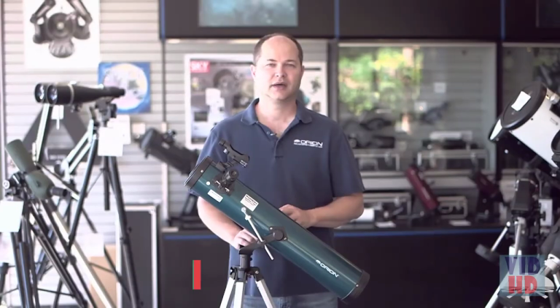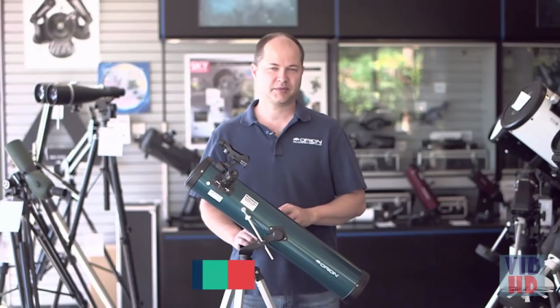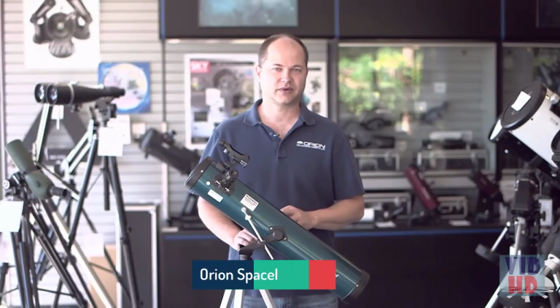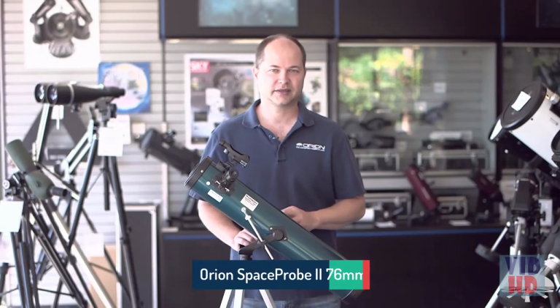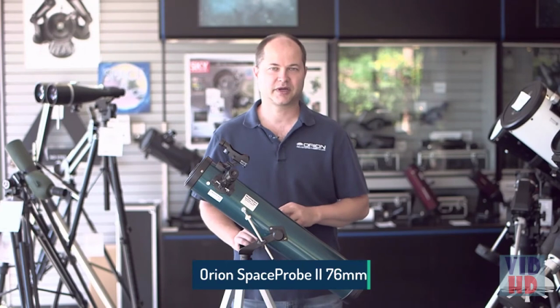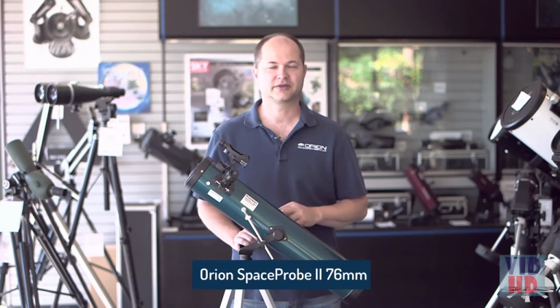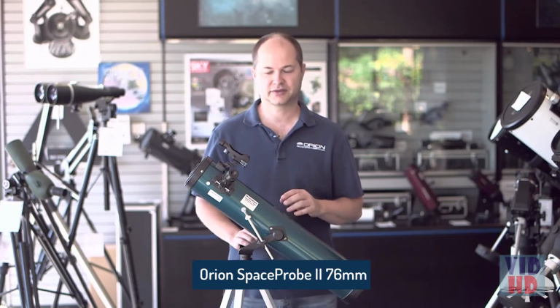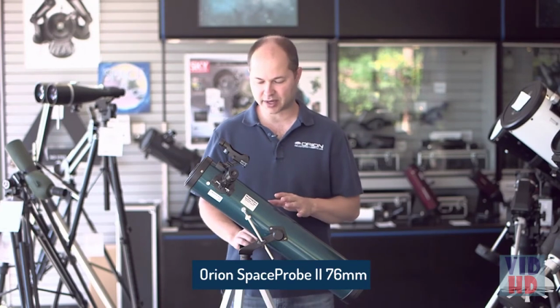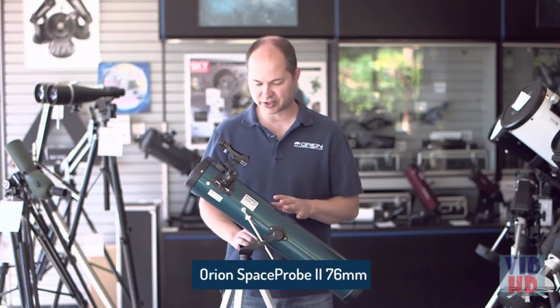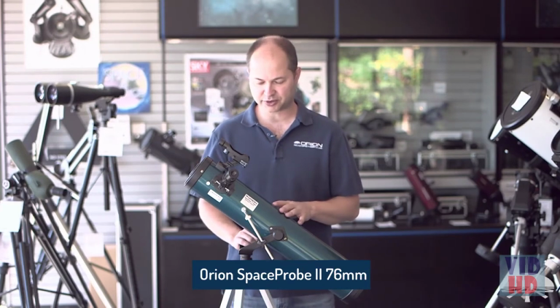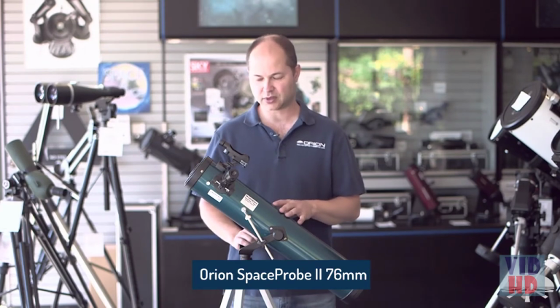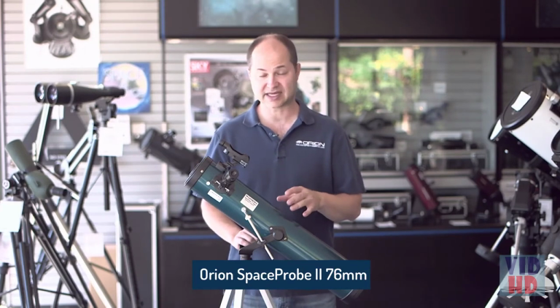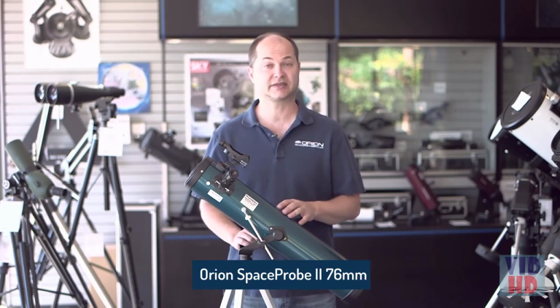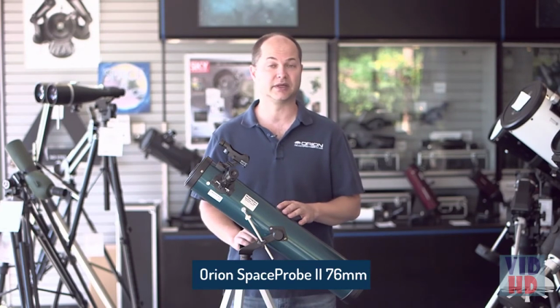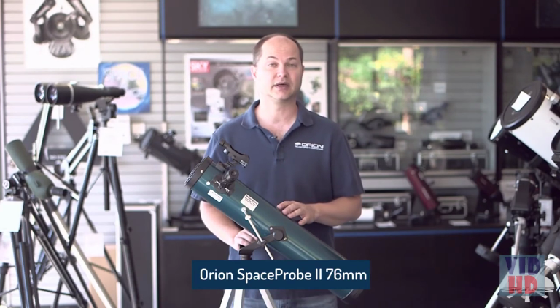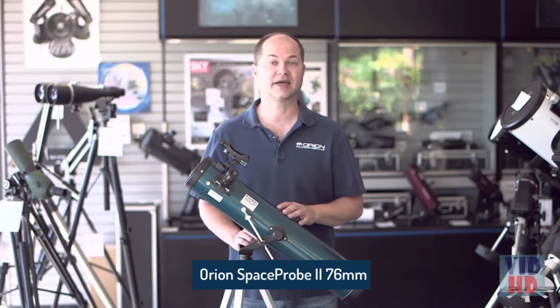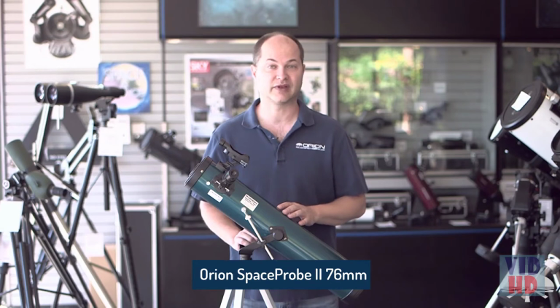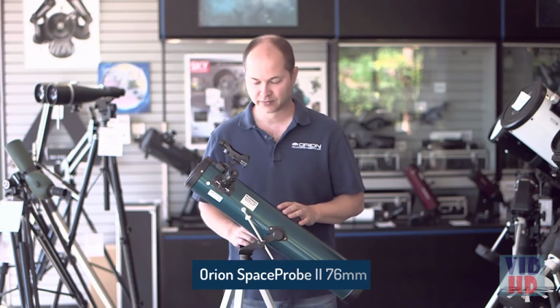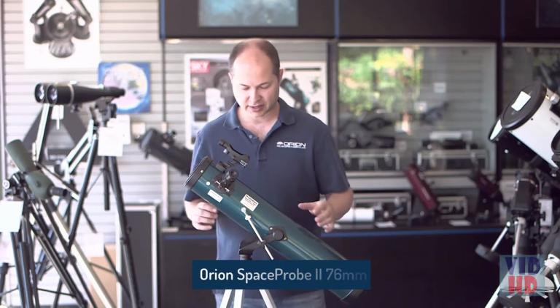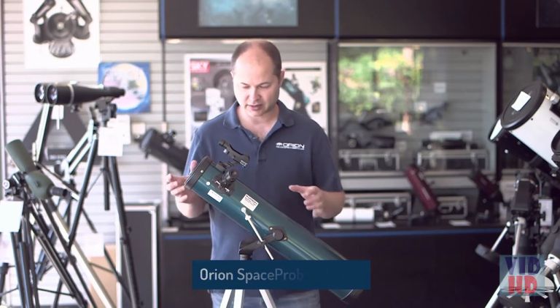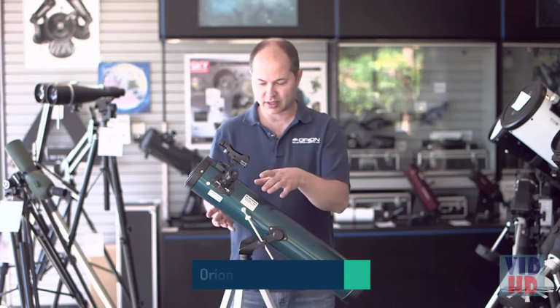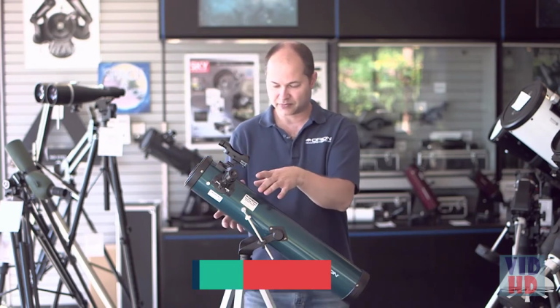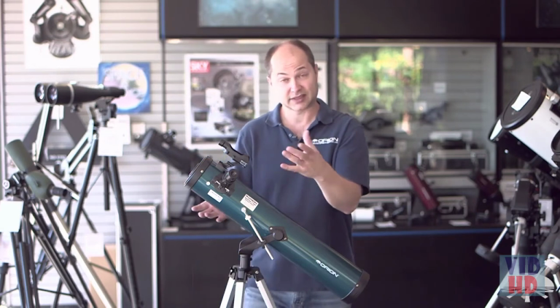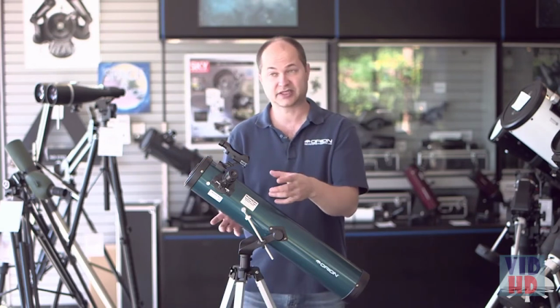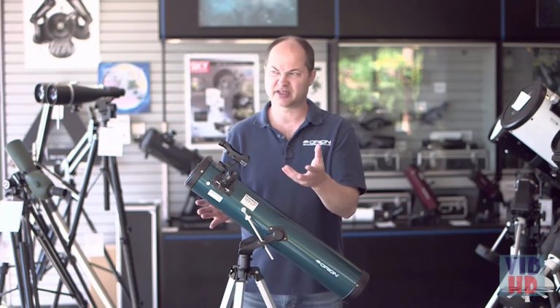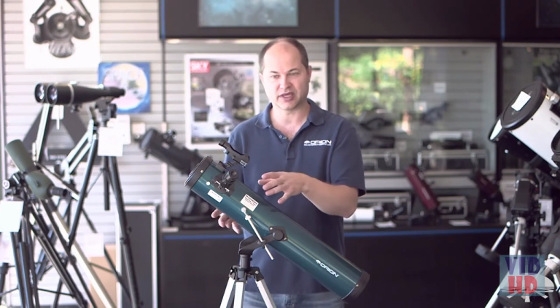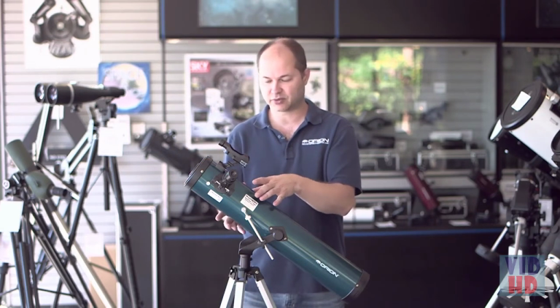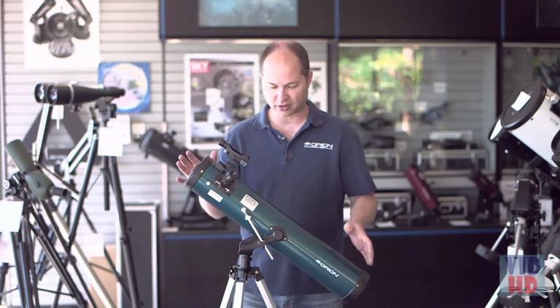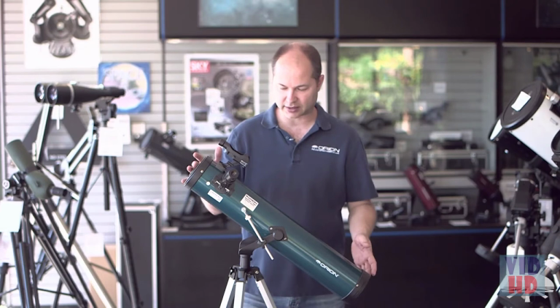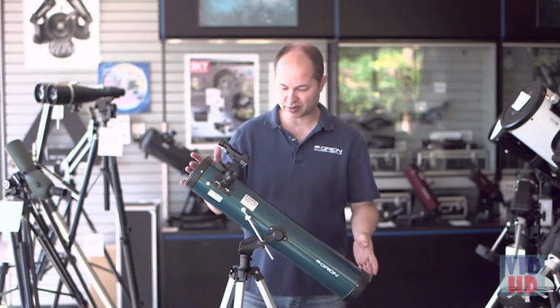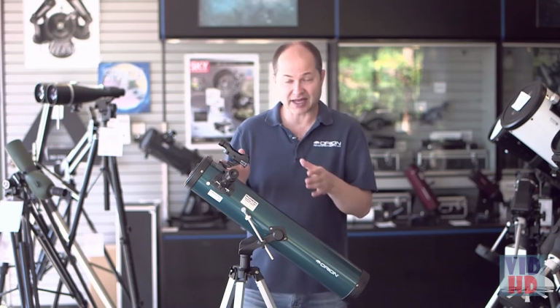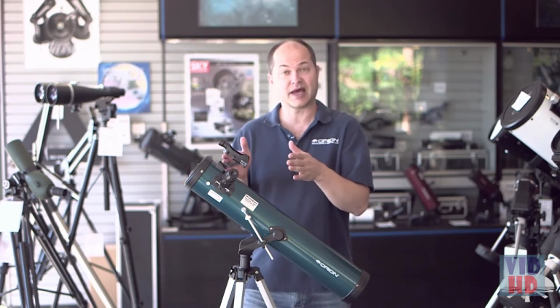Hello, I'm Ken with Orion Telescopes and Binoculars, and this is the Orion Space Probe II 76mm Altaz Reflector. It's a 76mm — that's about three inch — reflector on a simple Altaz mount.